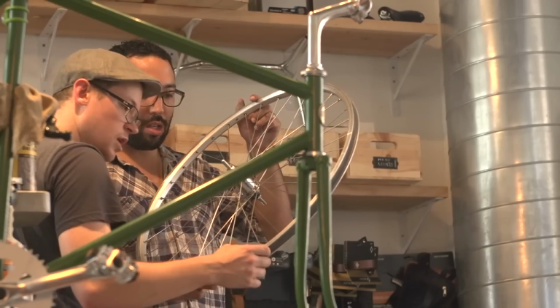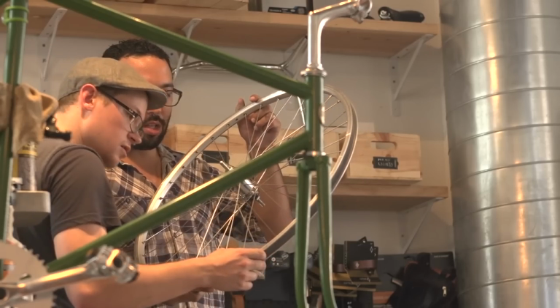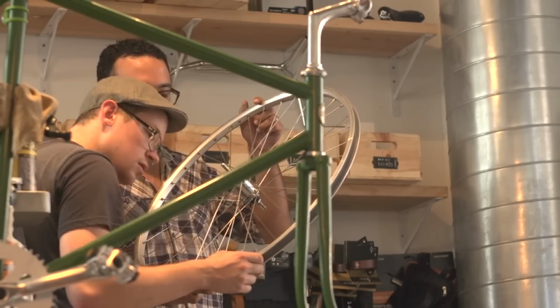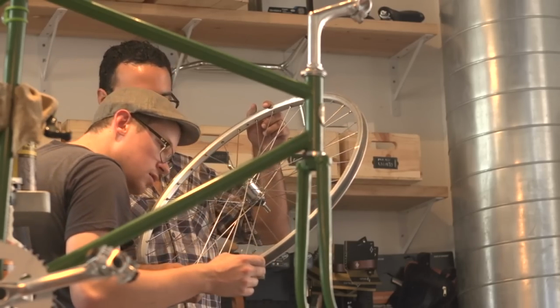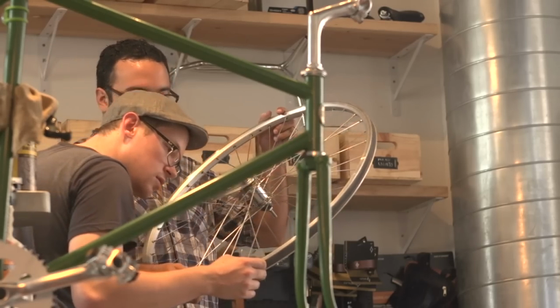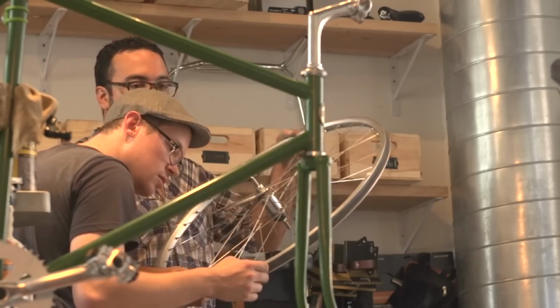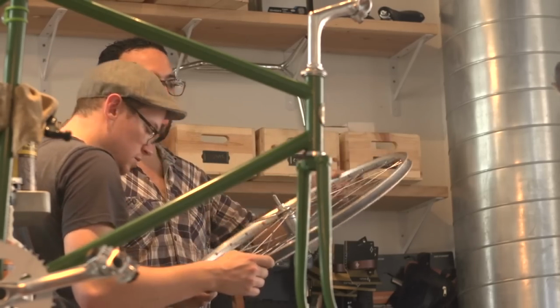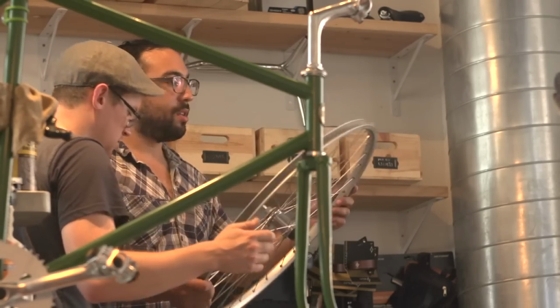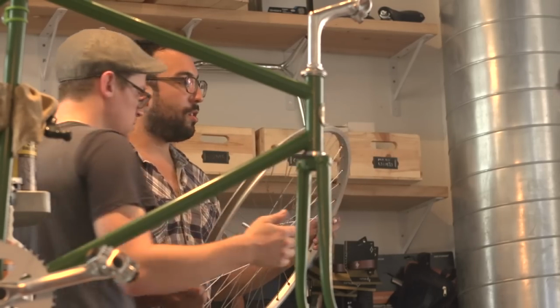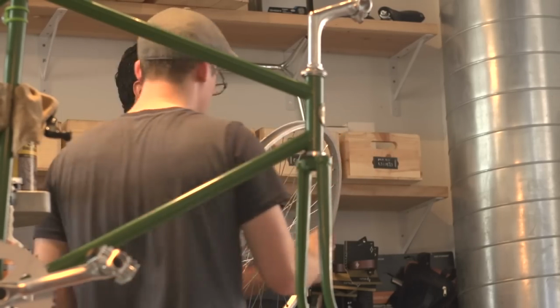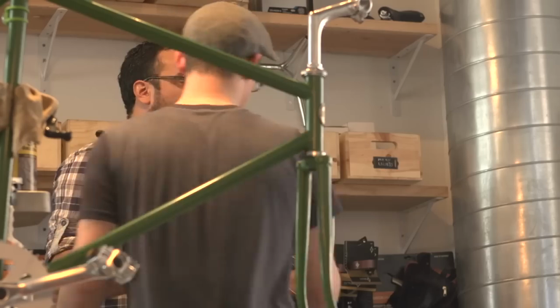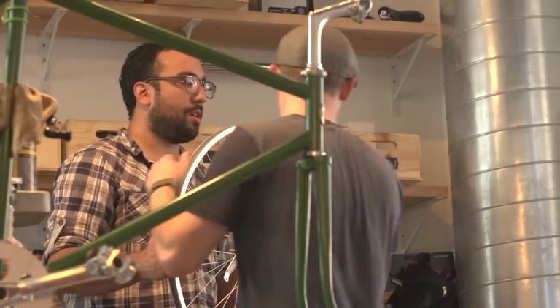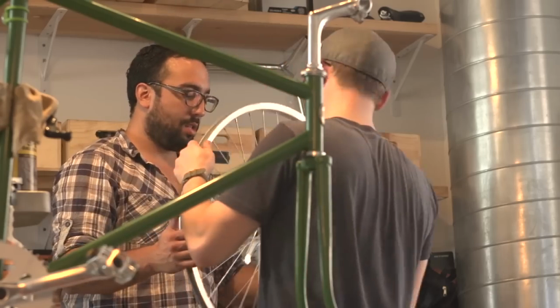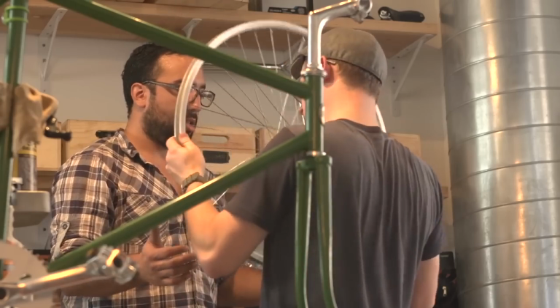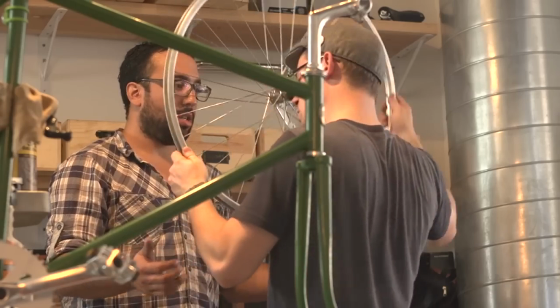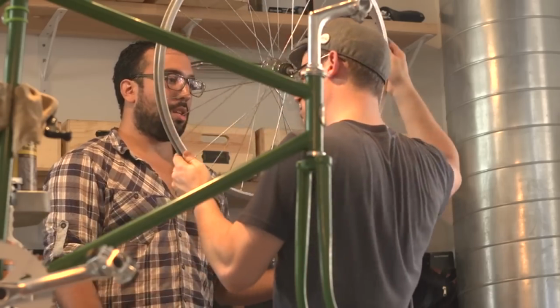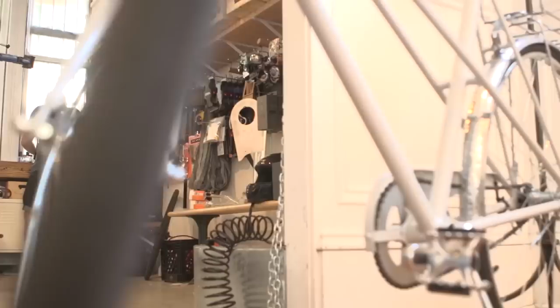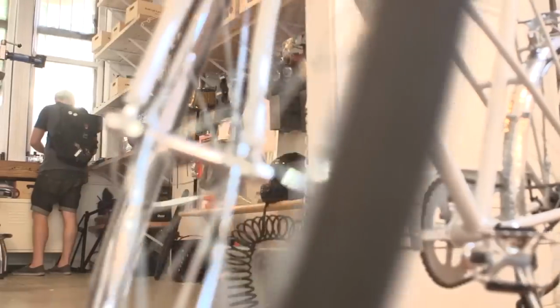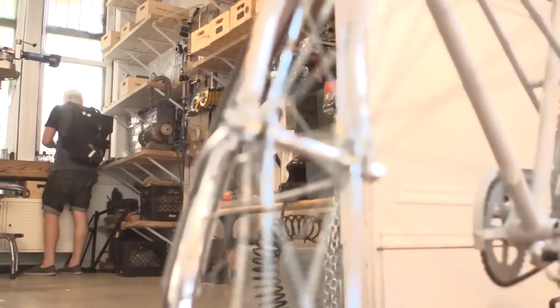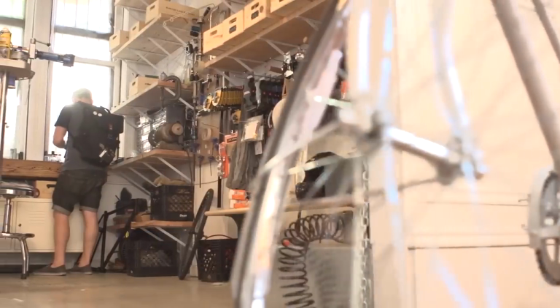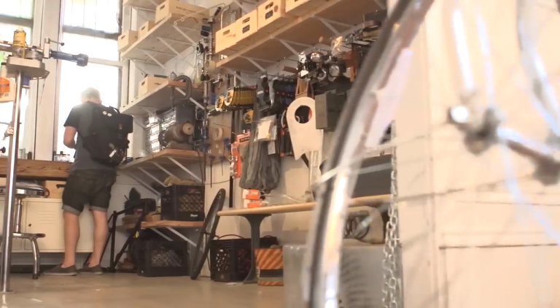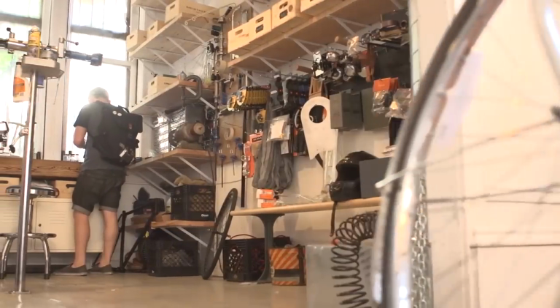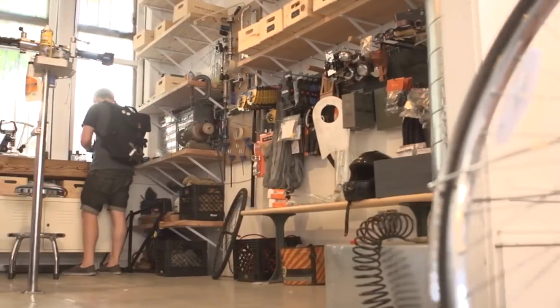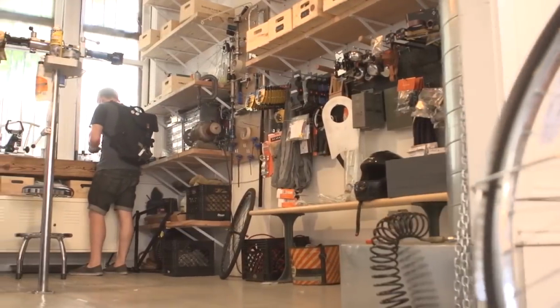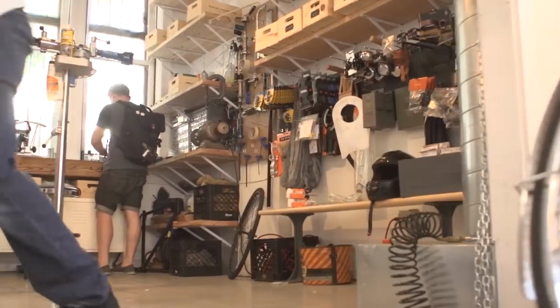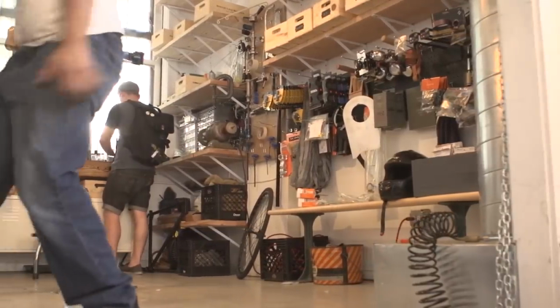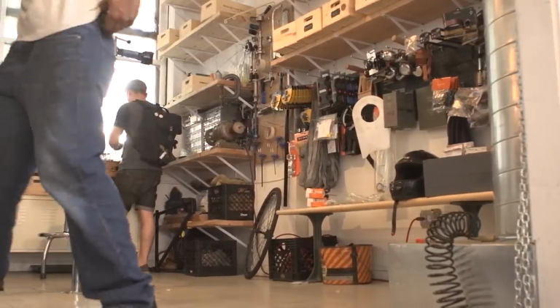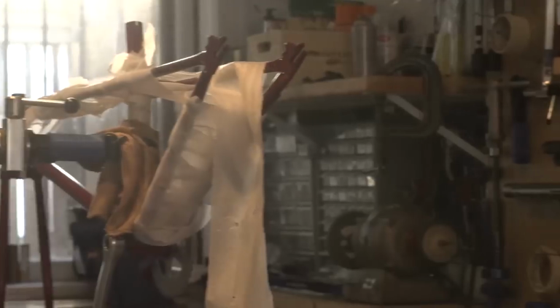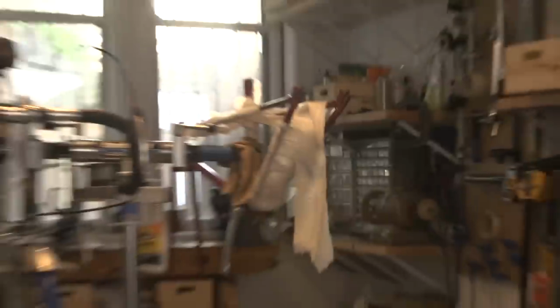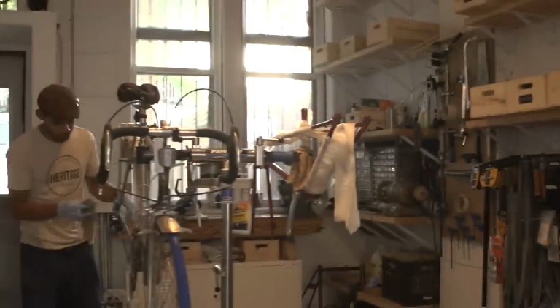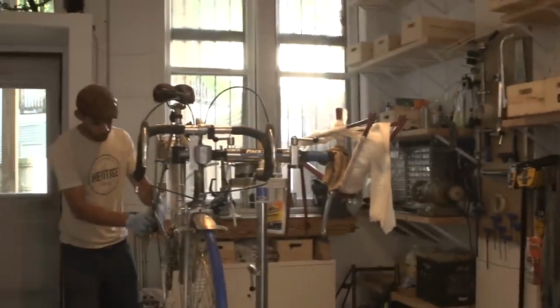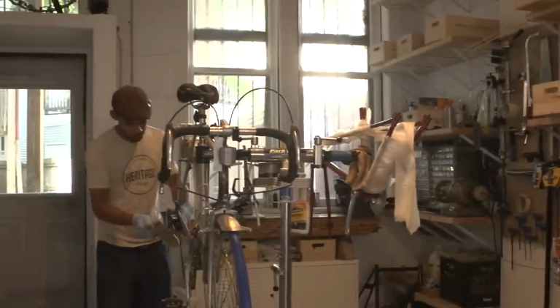Michael Salvatore is the owner and sort of the brains behind the whole operation here. We're actually working on an app right now where you literally see a picture of the bike and get to pick all the components, so you can see what it looks like before you have it built.